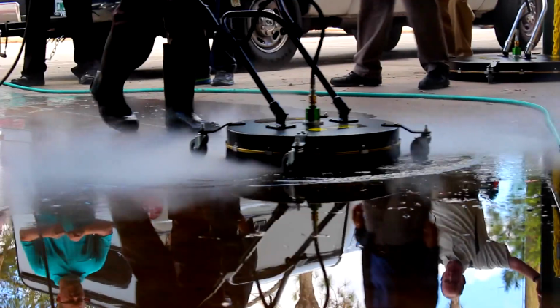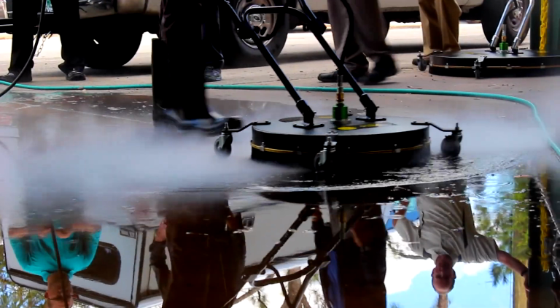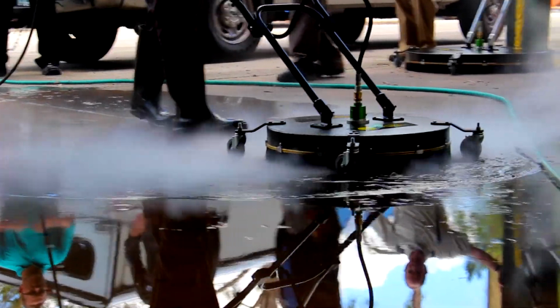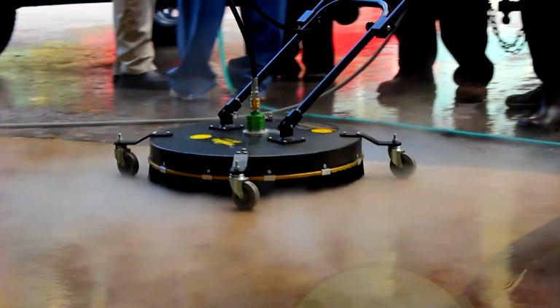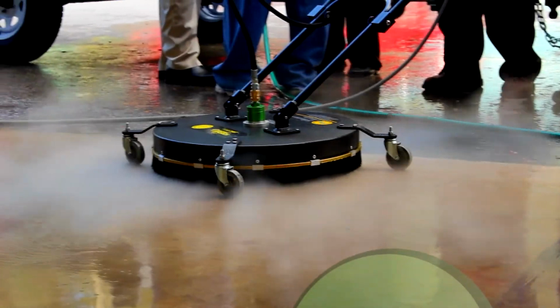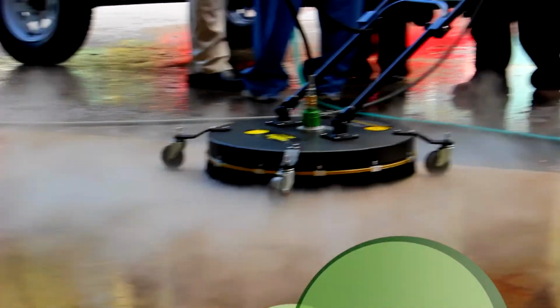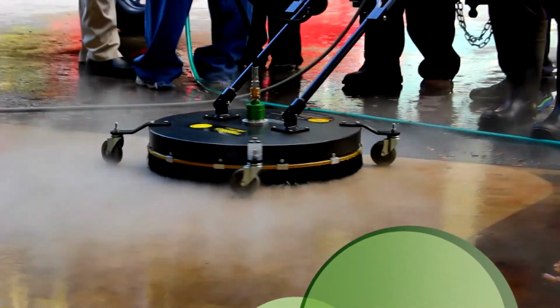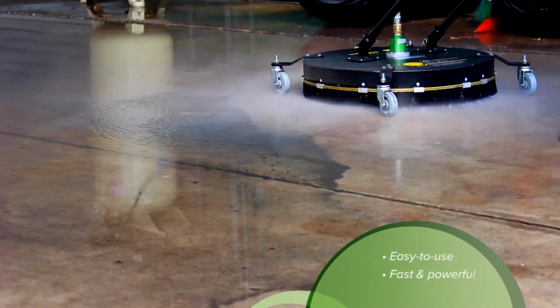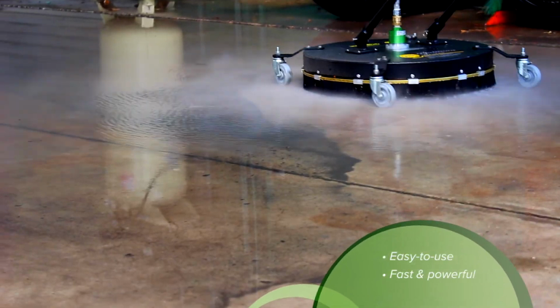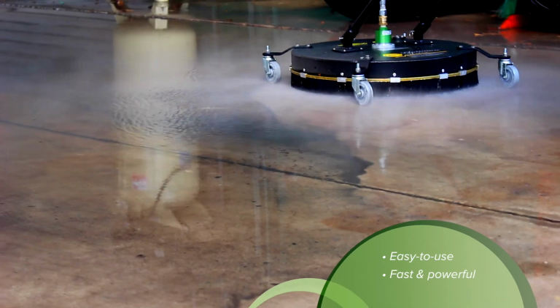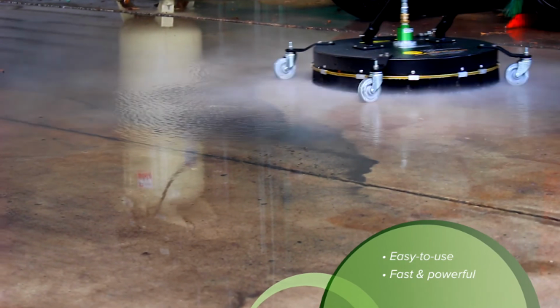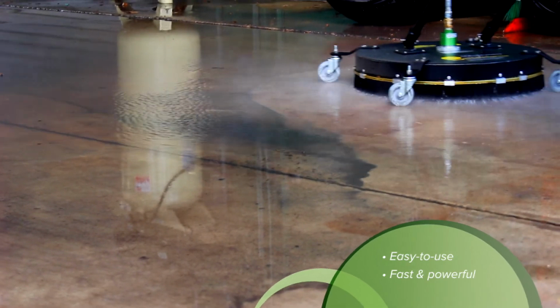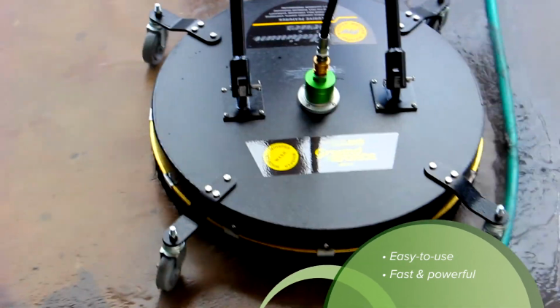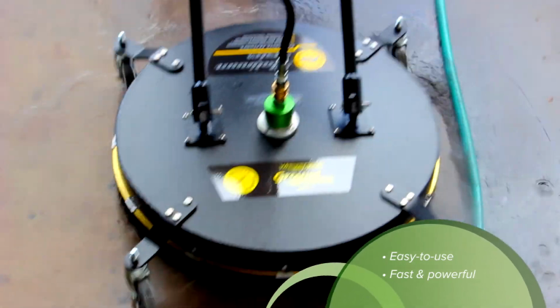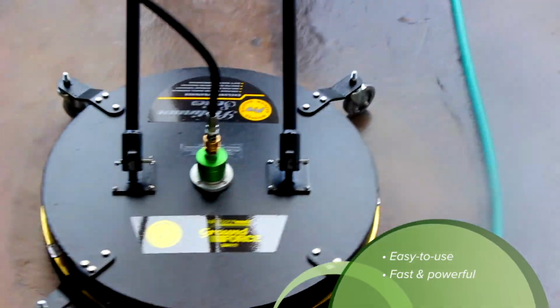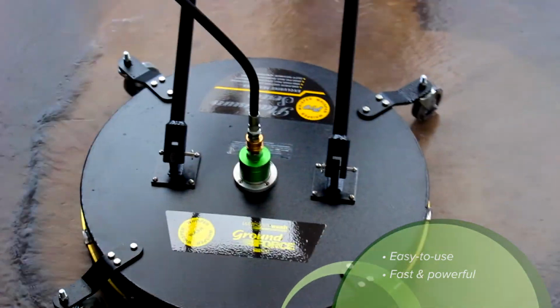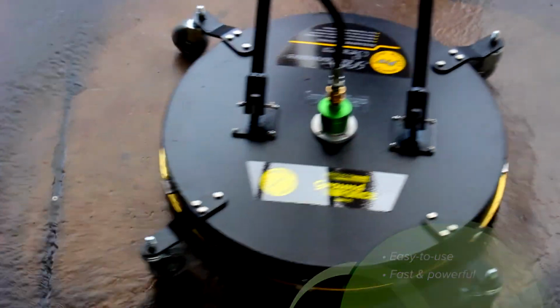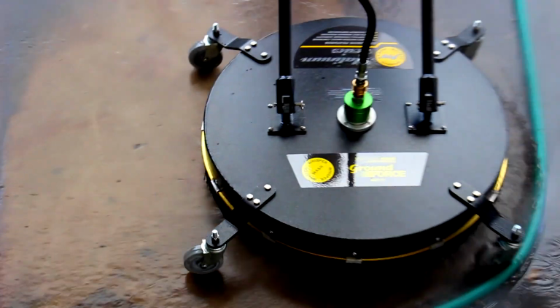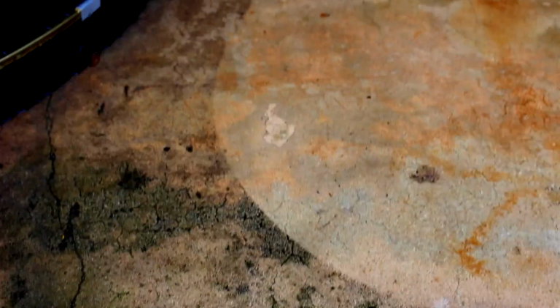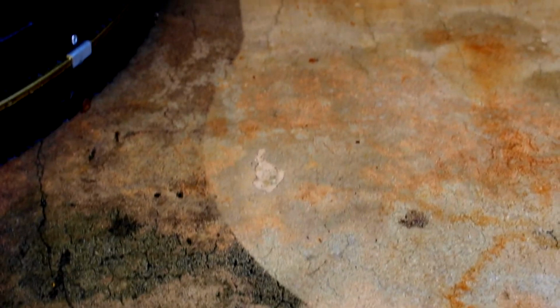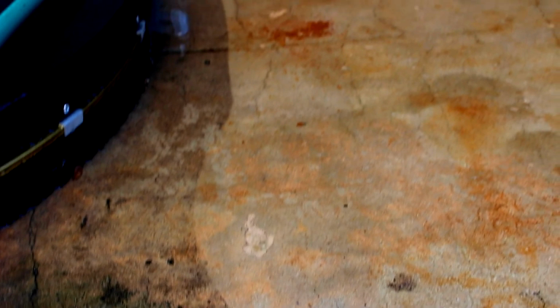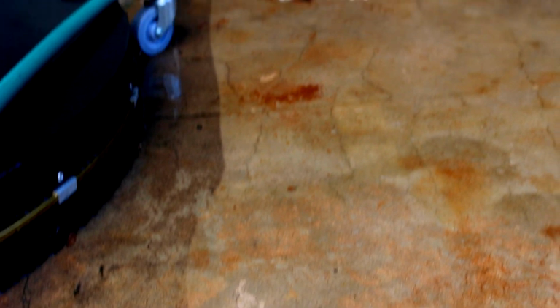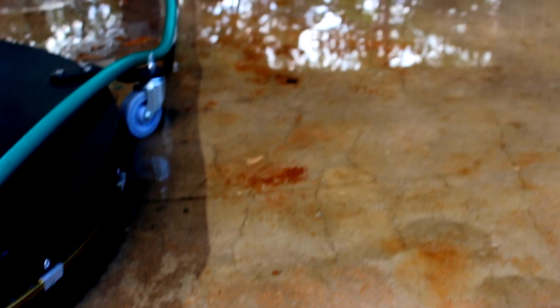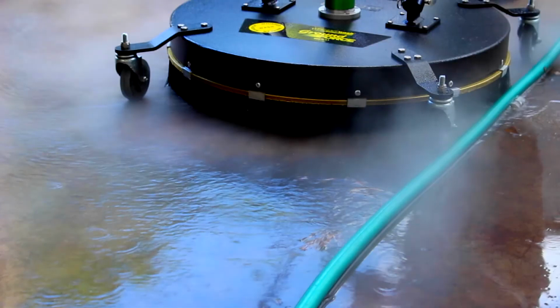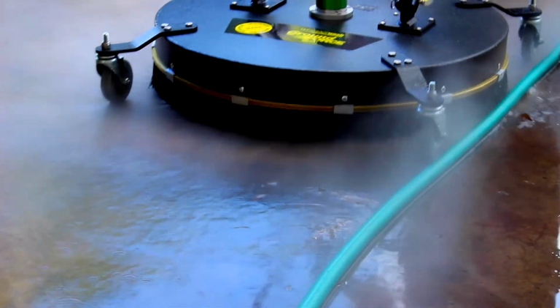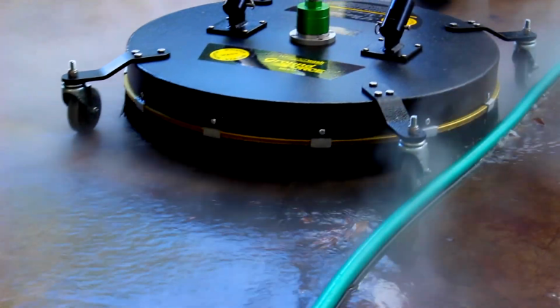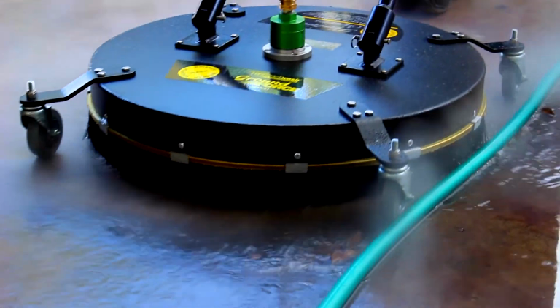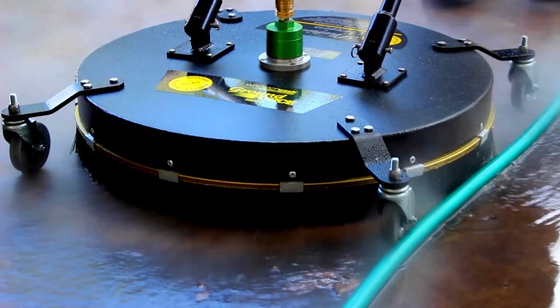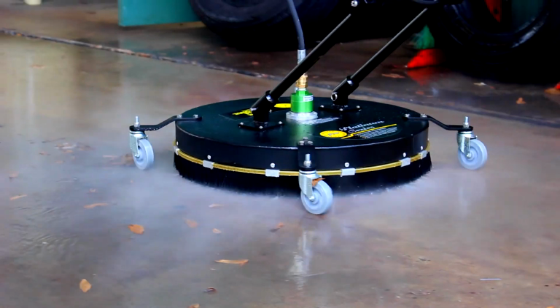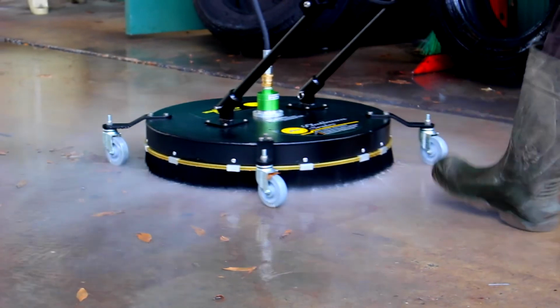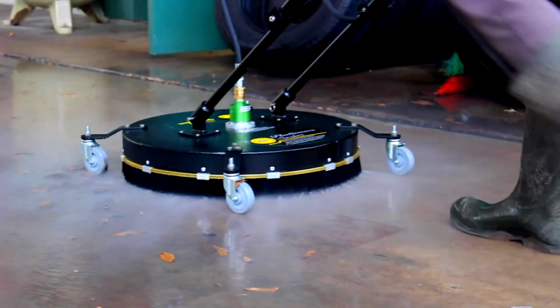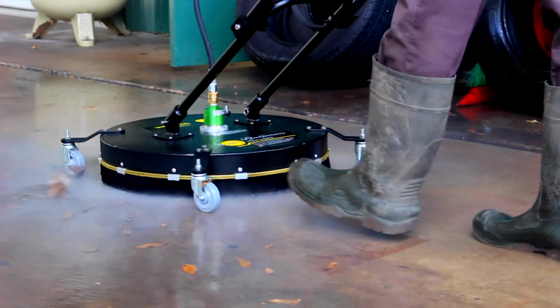The easy-to-use Tow Pro TR8012 from Cypress Supply is designed for speed and power. This commercial-grade unit produces enough pressure and force to remove nearly anything from any surface, saving your organization time and money on all of your outdoor cleaning projects.